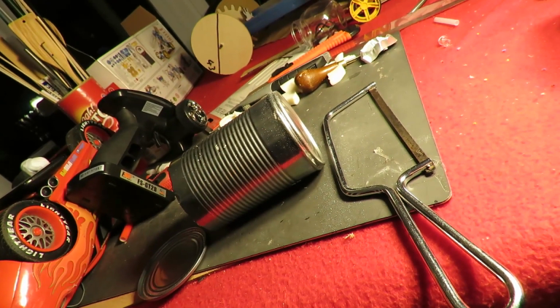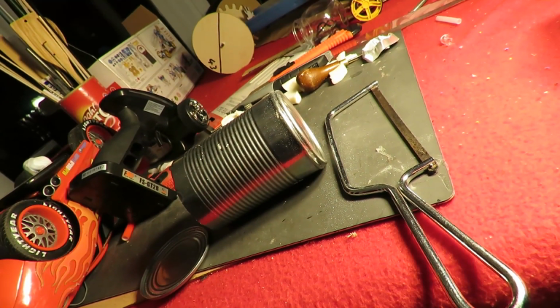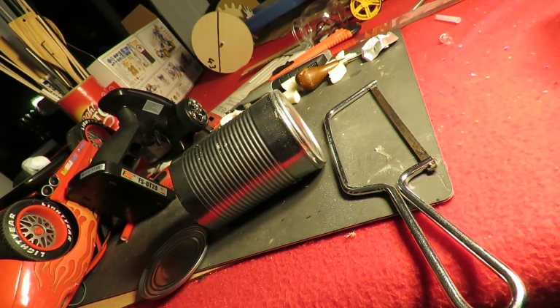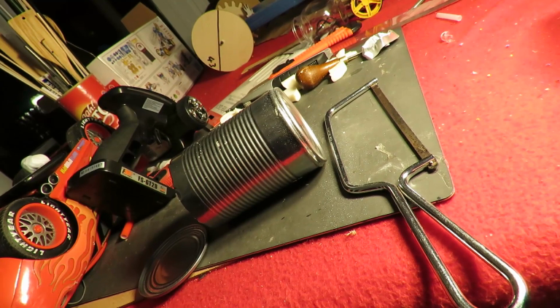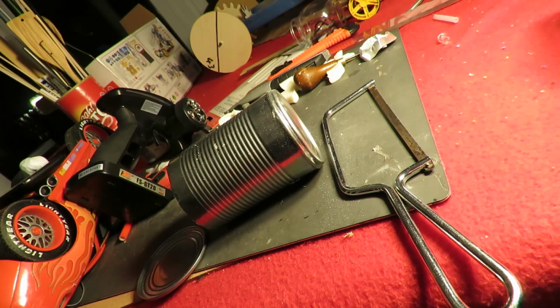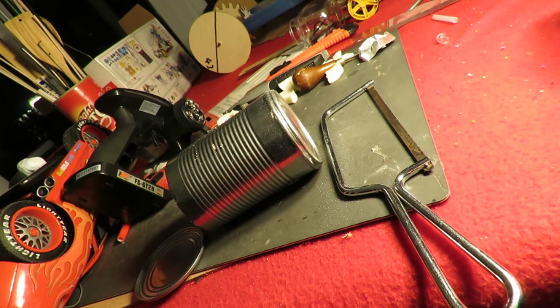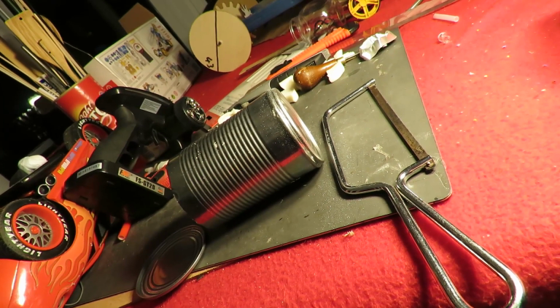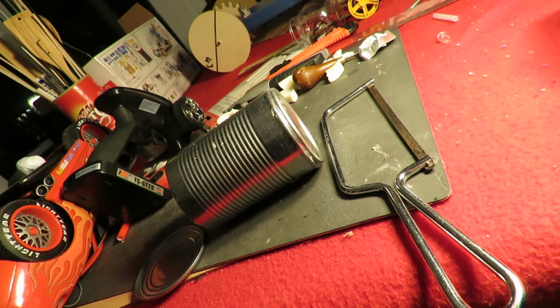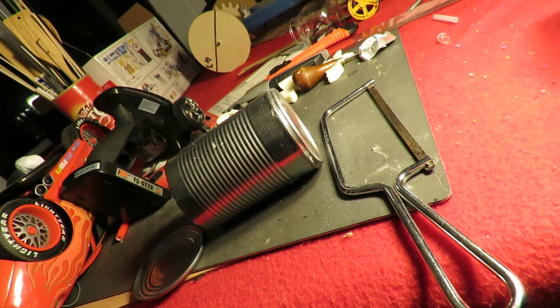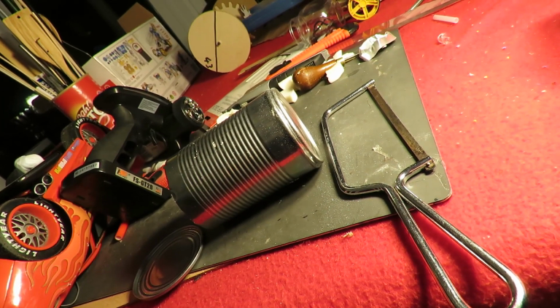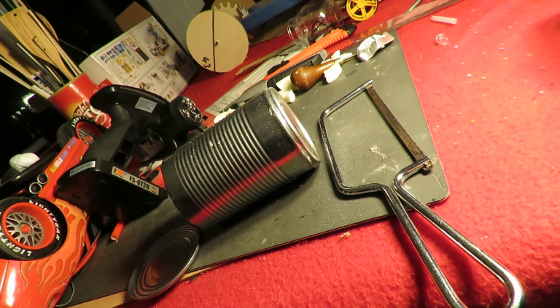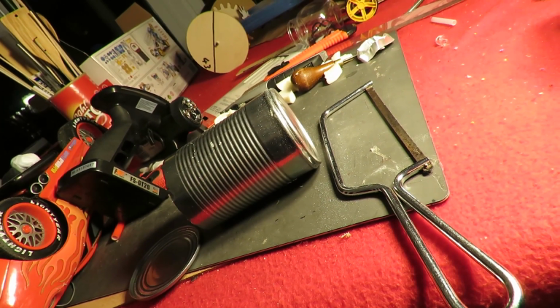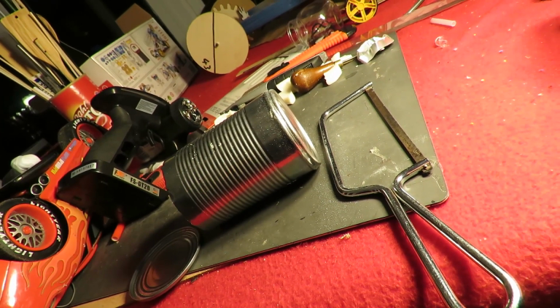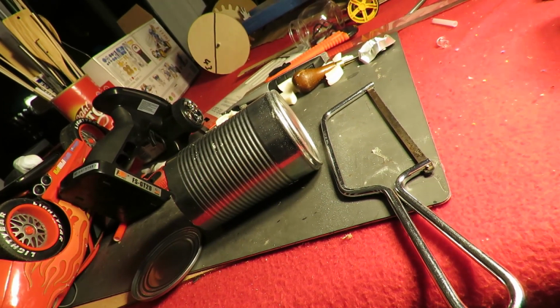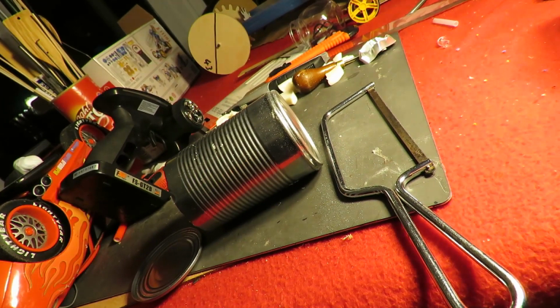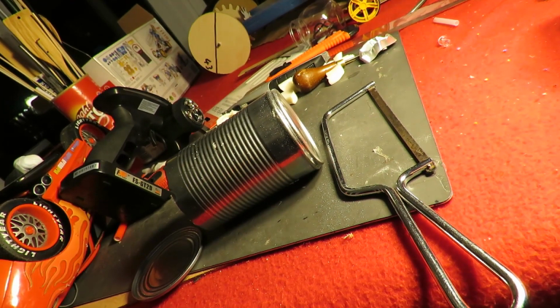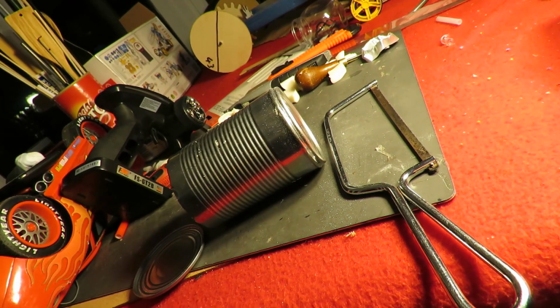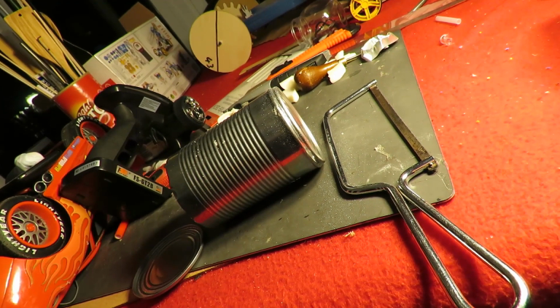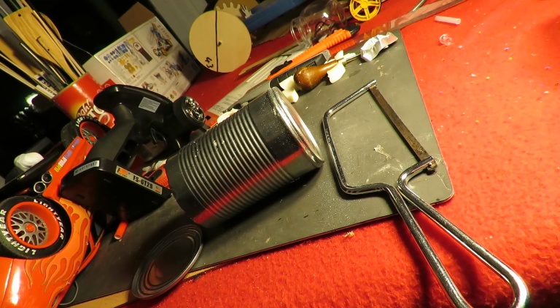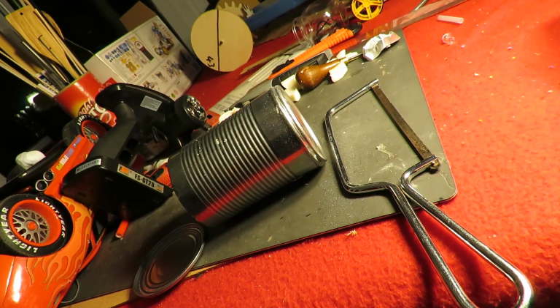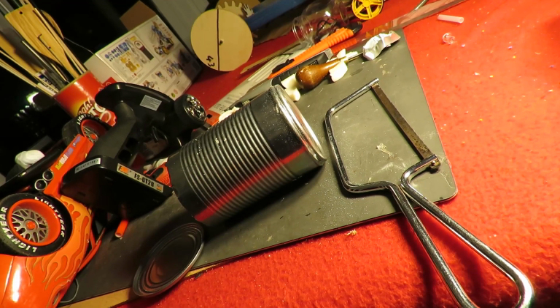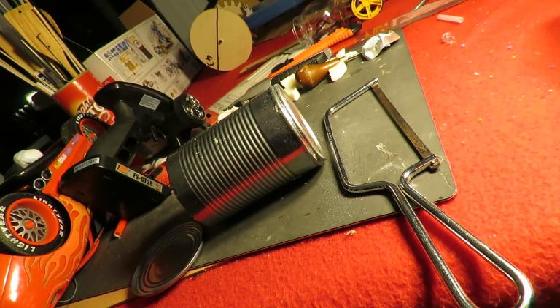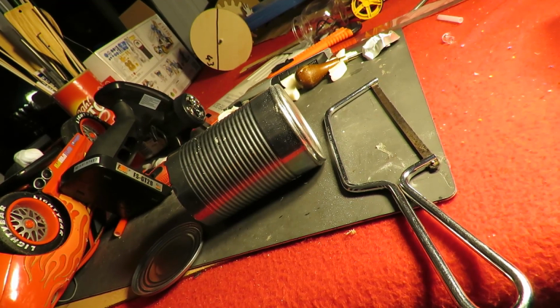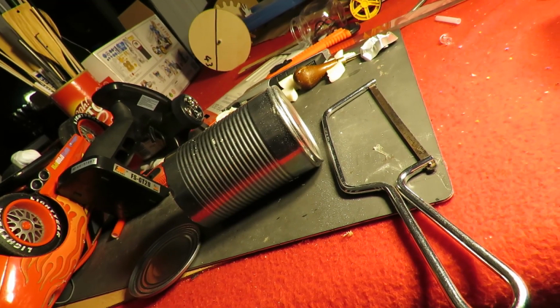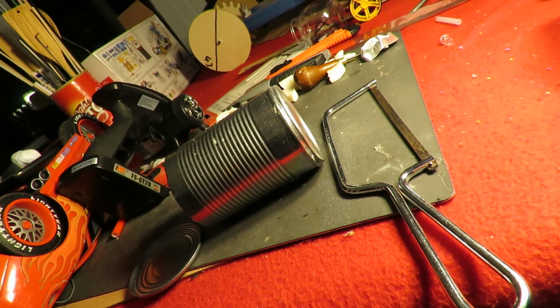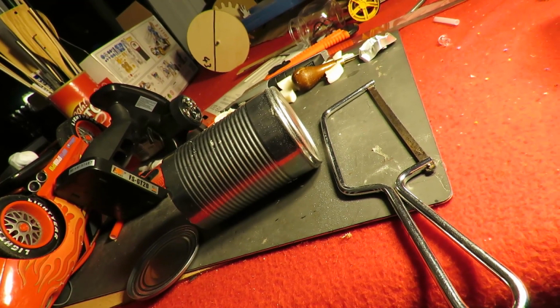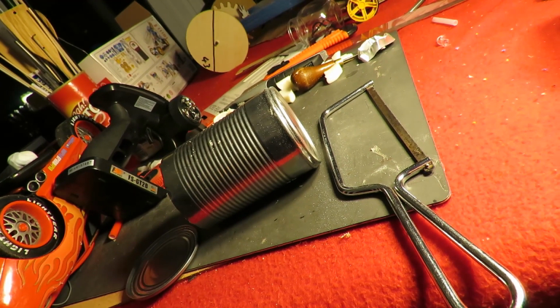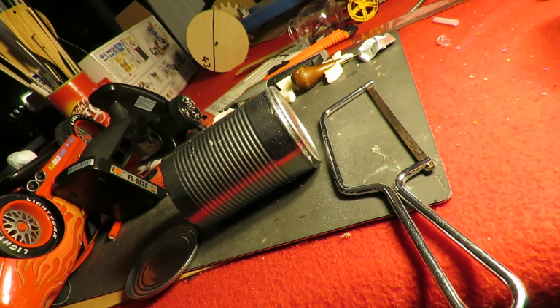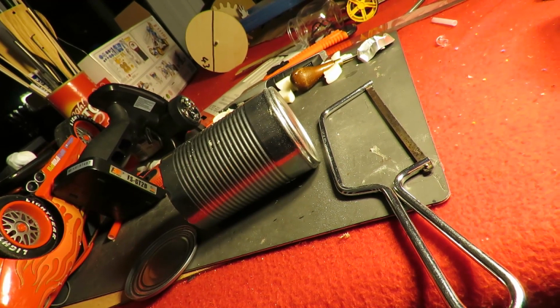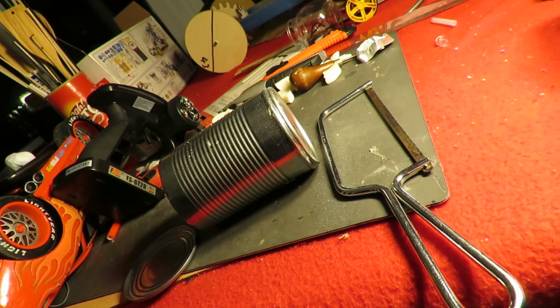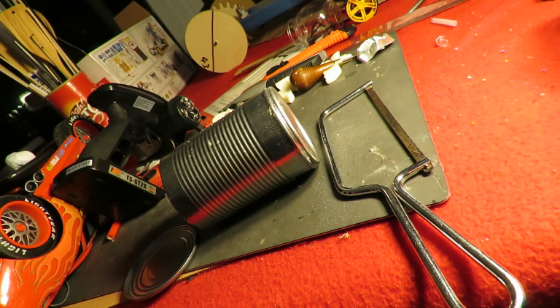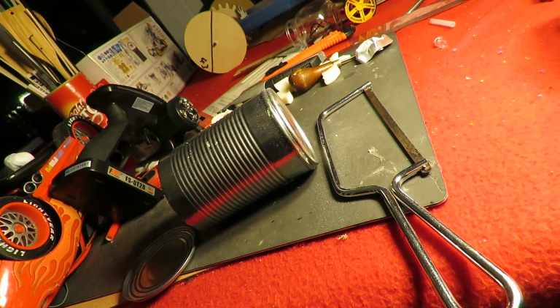I did a pop-pop boat last night and it works, but it's almost silent, so I'm going to try and make one that's a bit noisier.